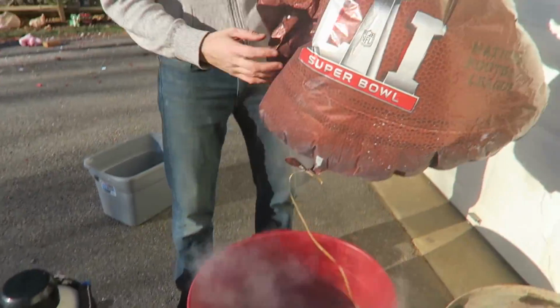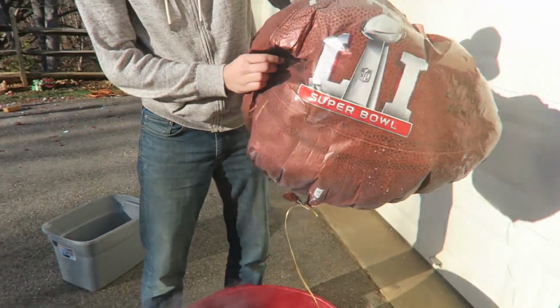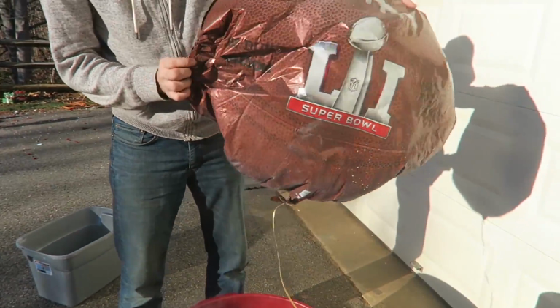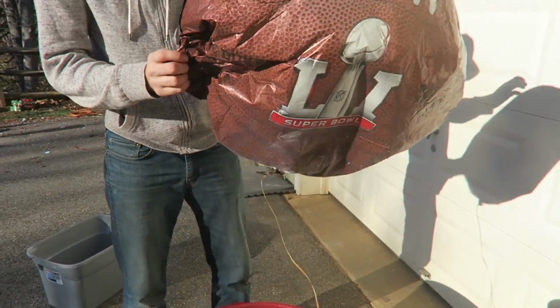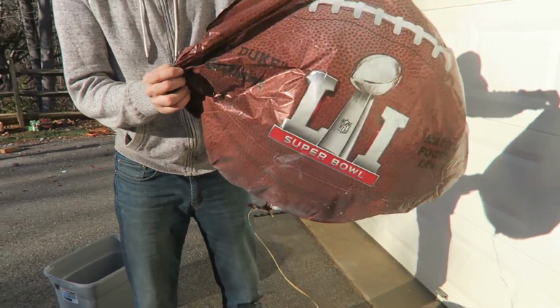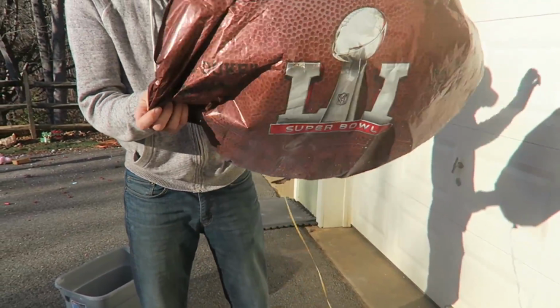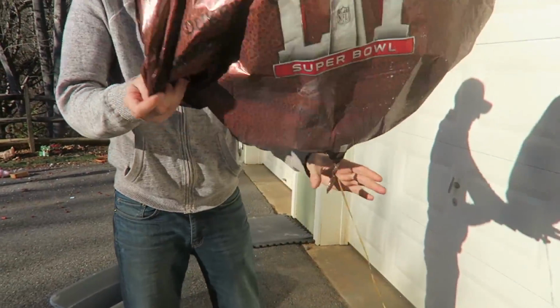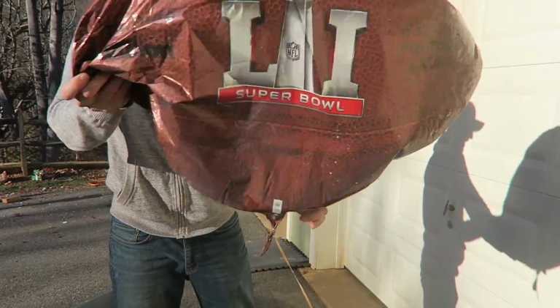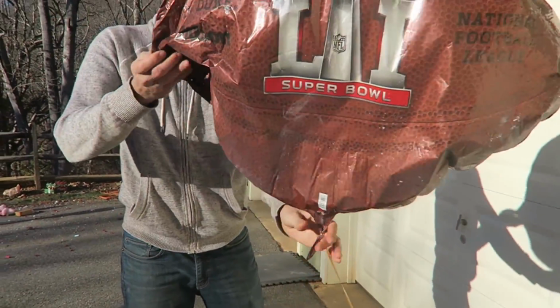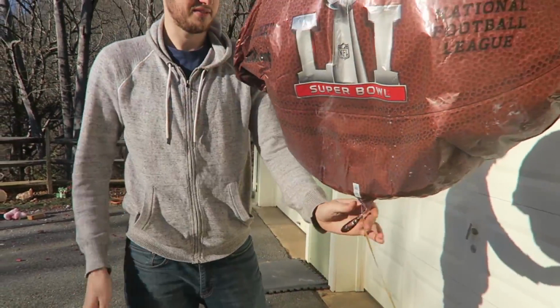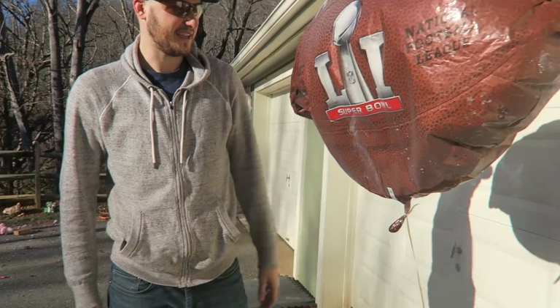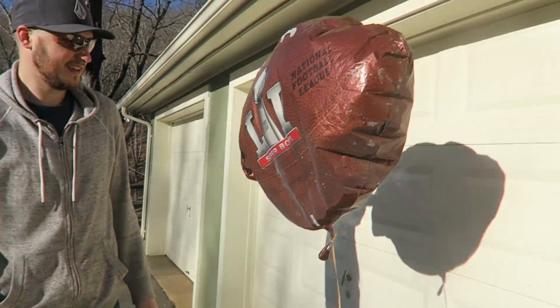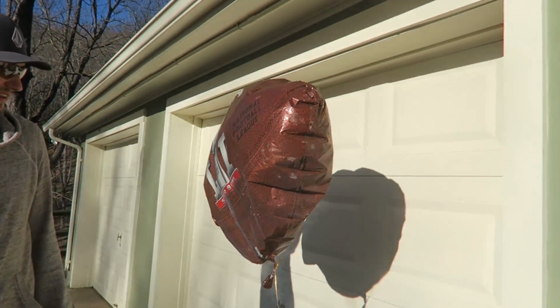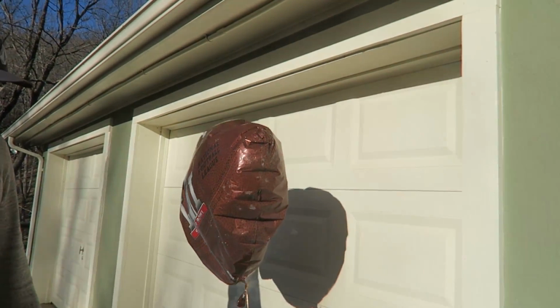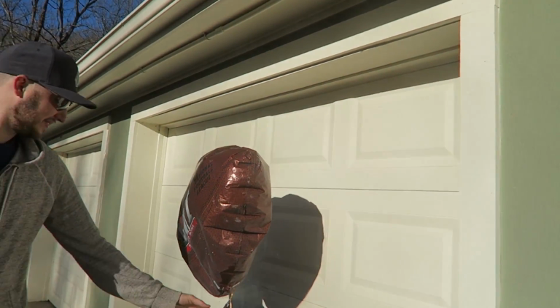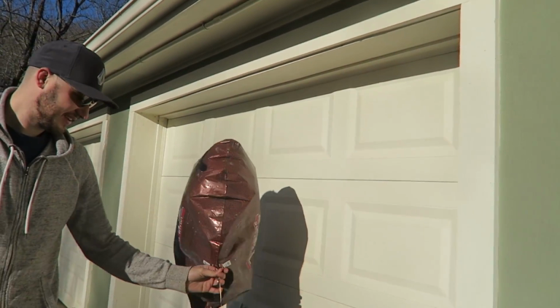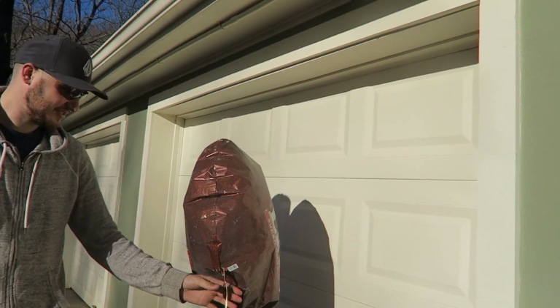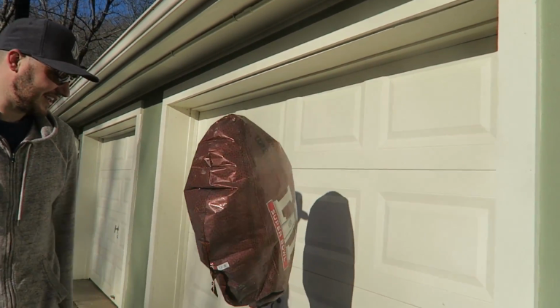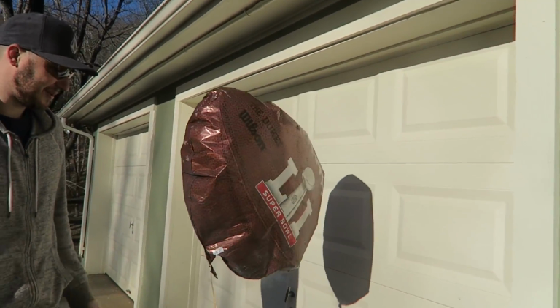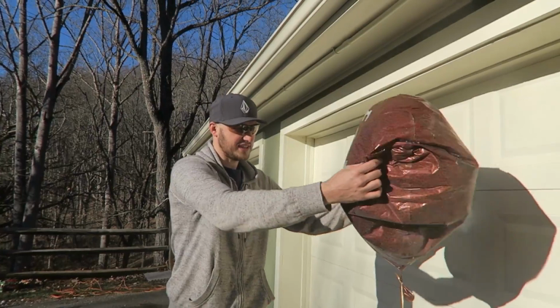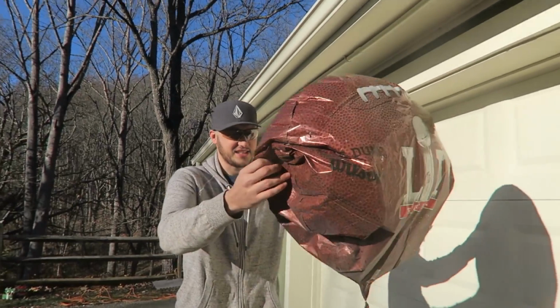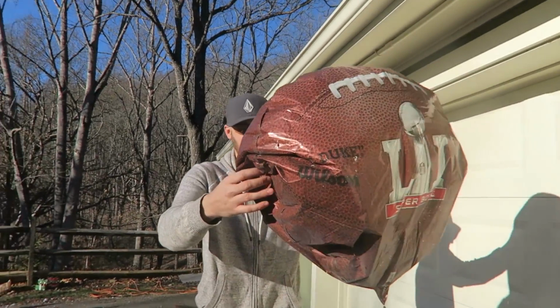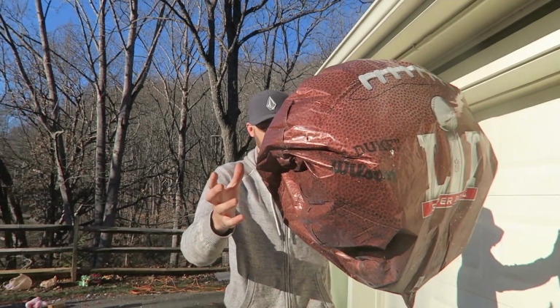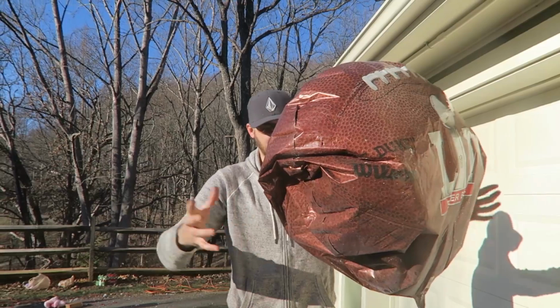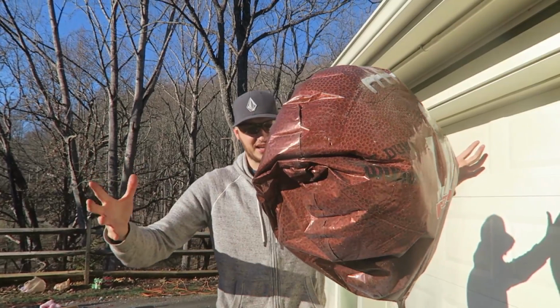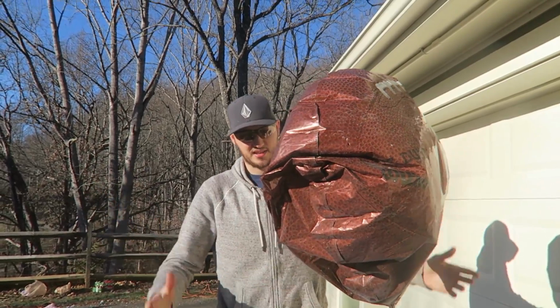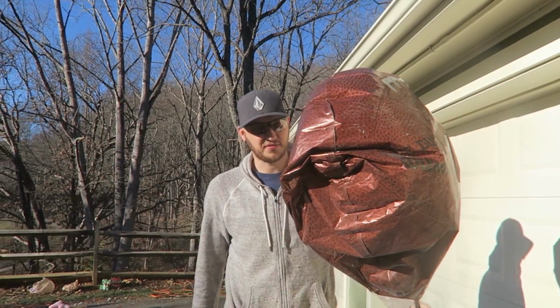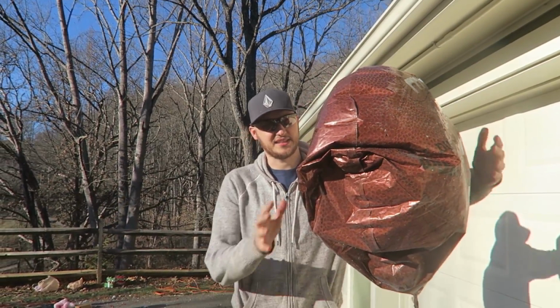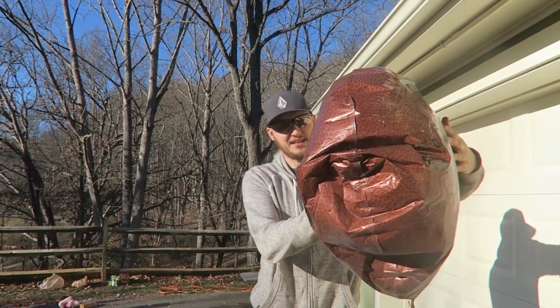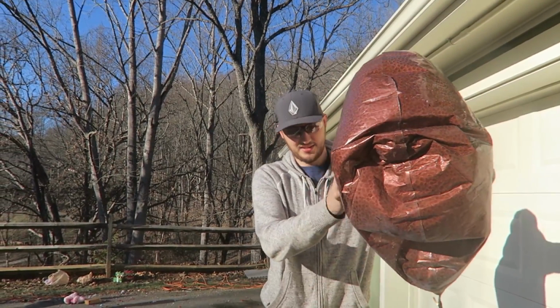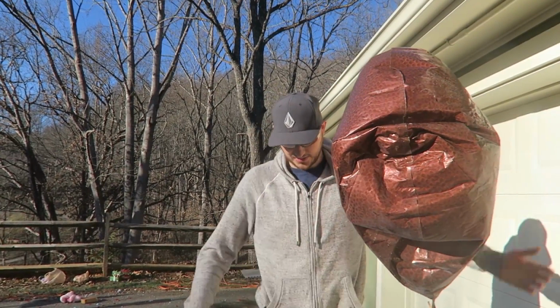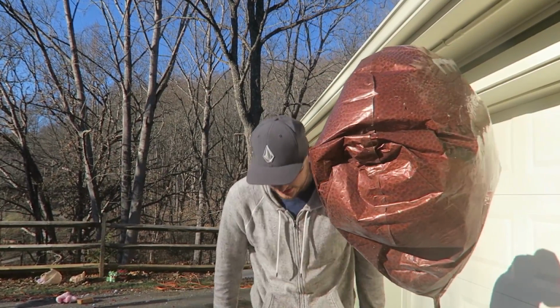But let's warm it up a little bit. See what happens. Will it fly again? Yep. That's cool. It's flying again. After it heats up, it's actually inflating again. So awesome.